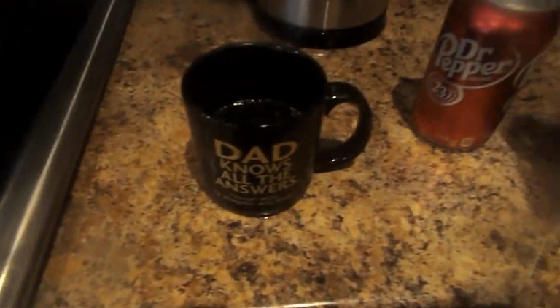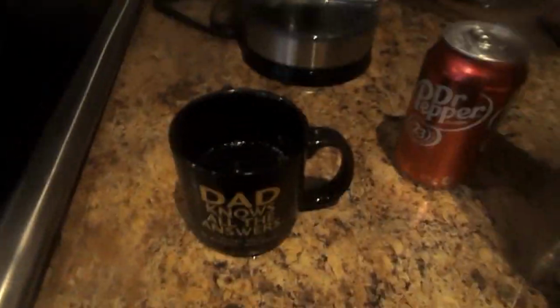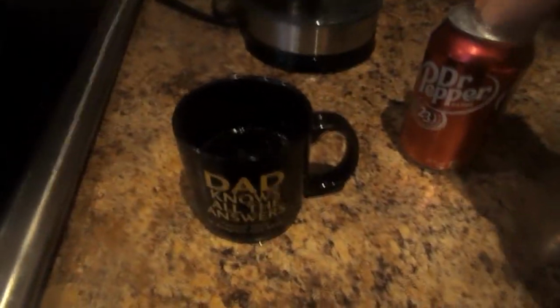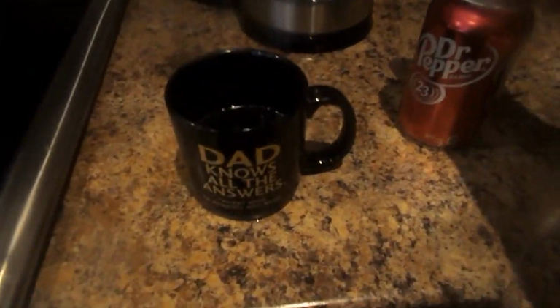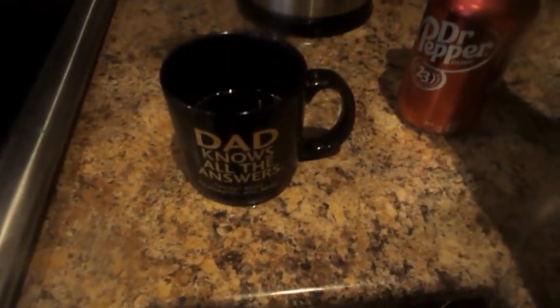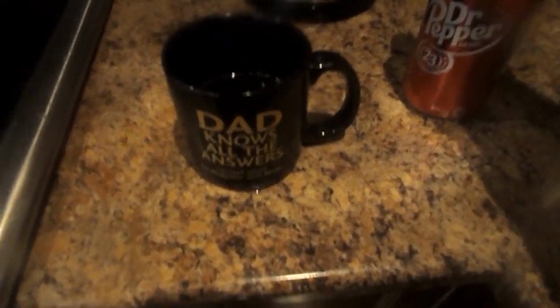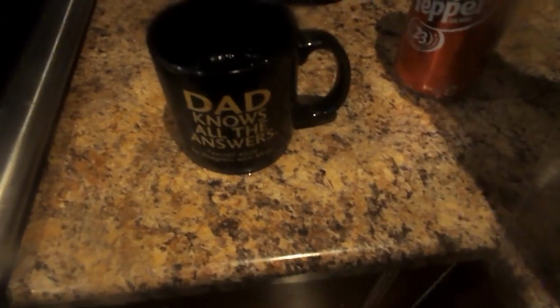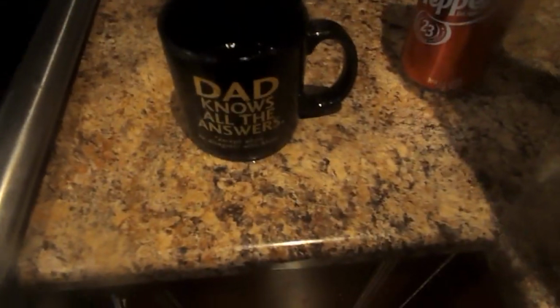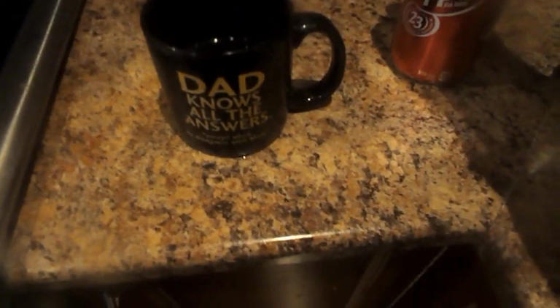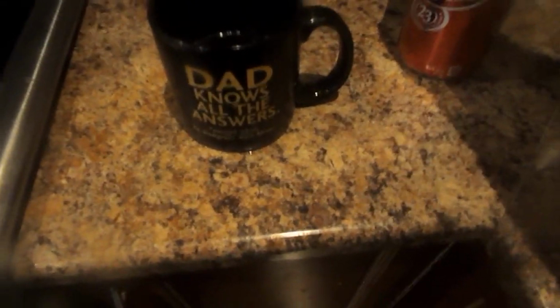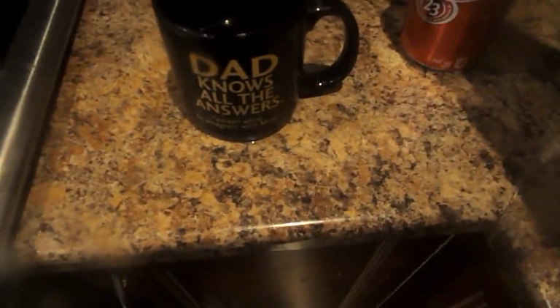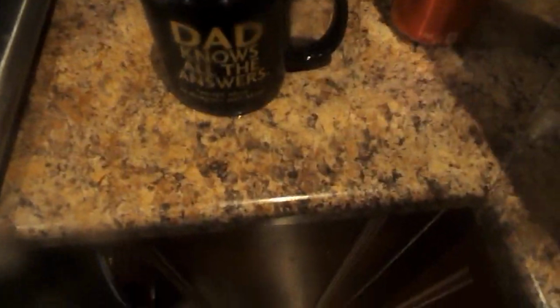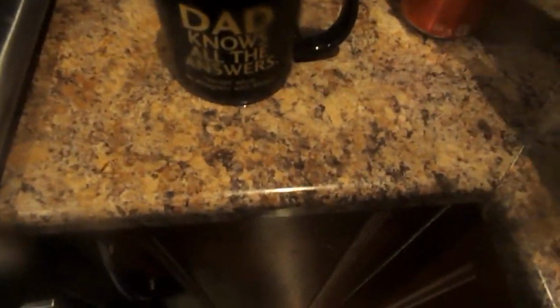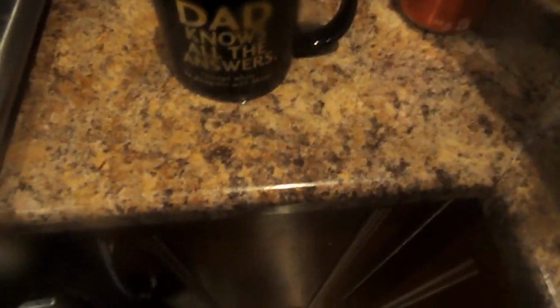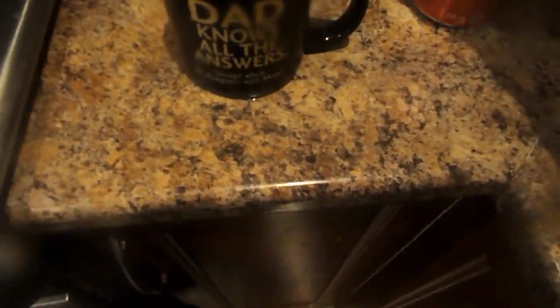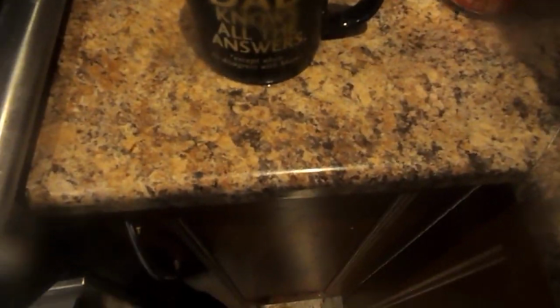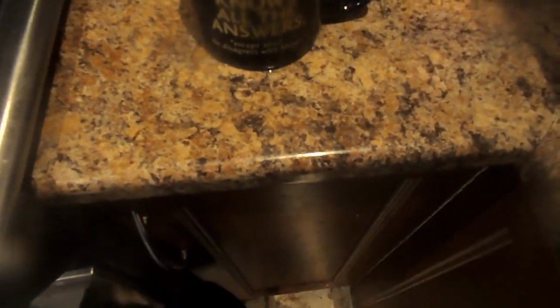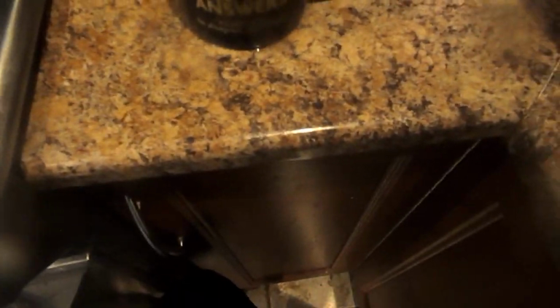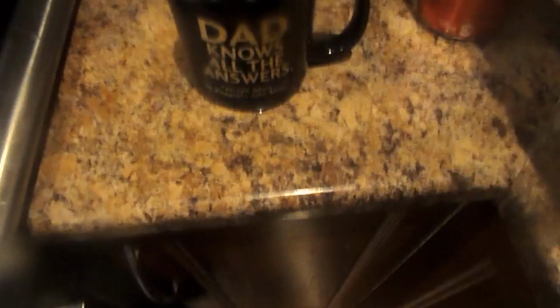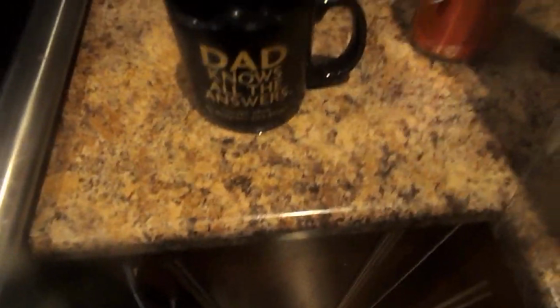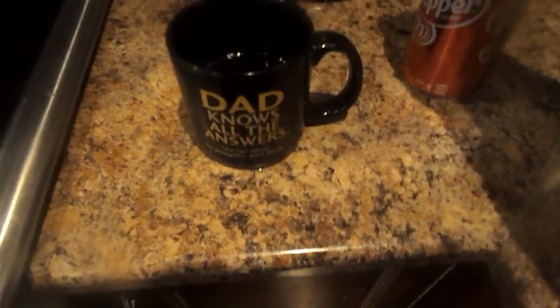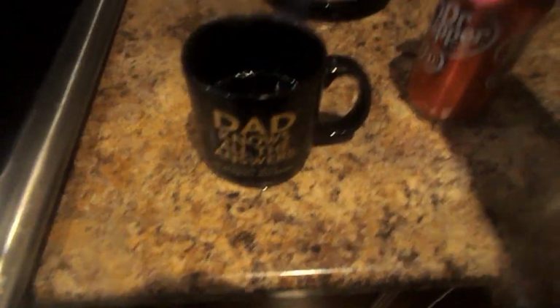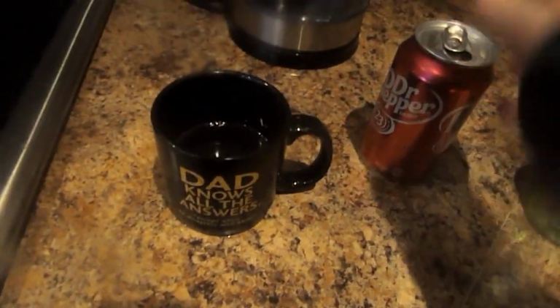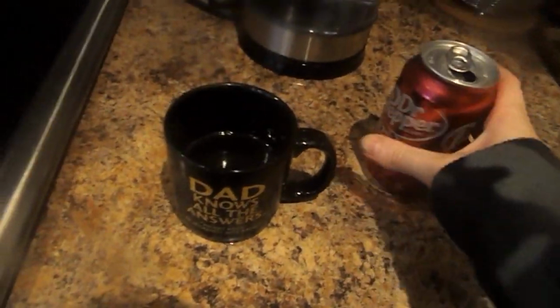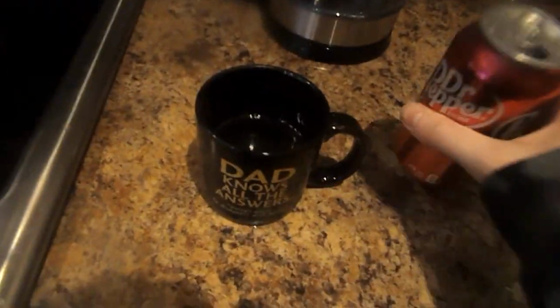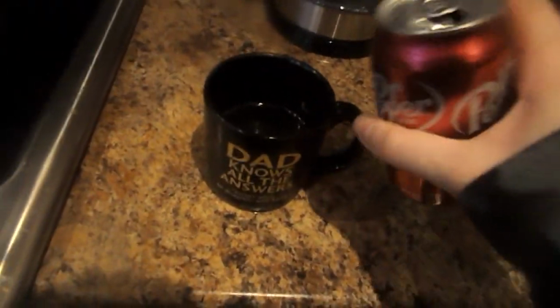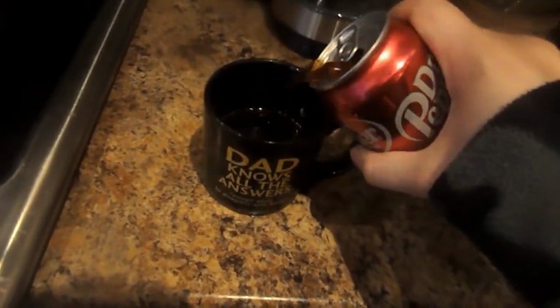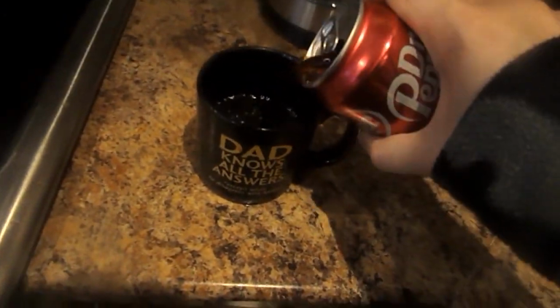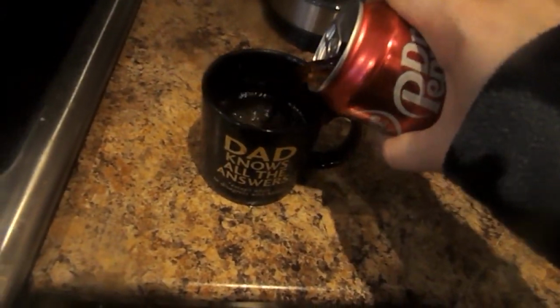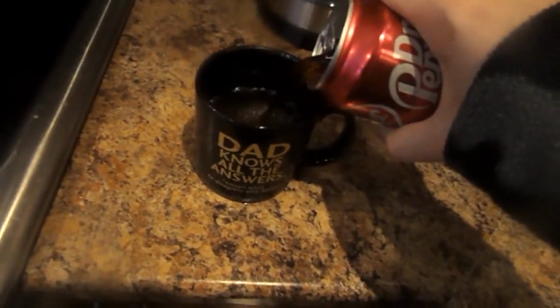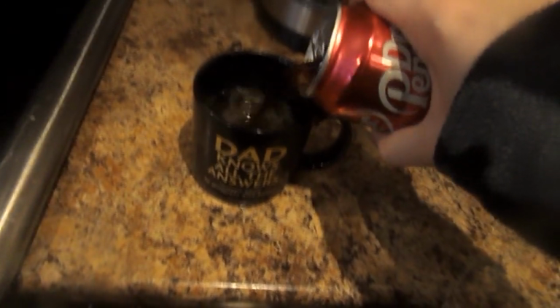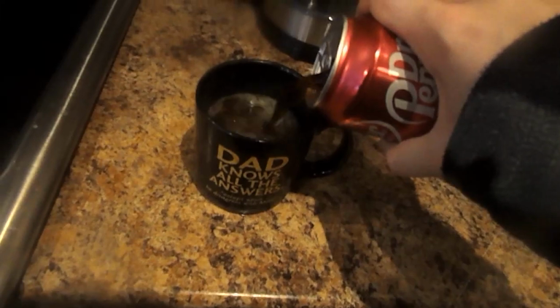And next thing to do, last but not least, you open up the Dr. Pepper and you pour it into this glass.